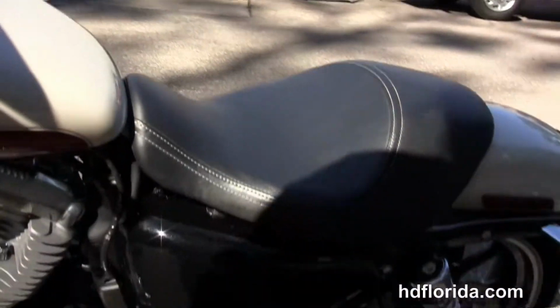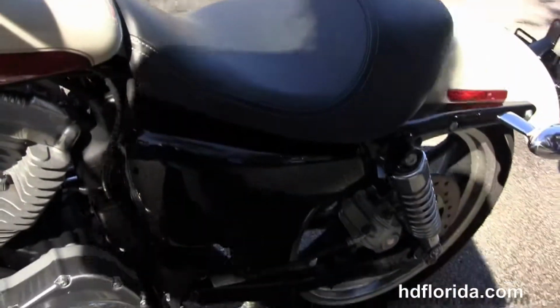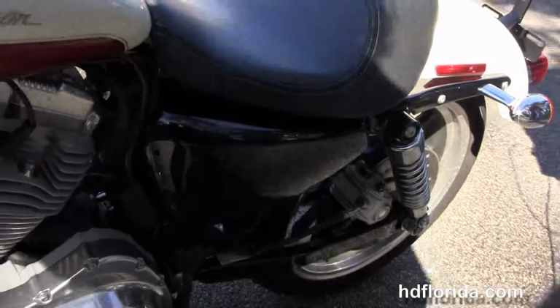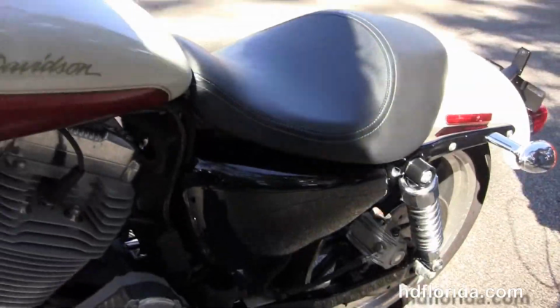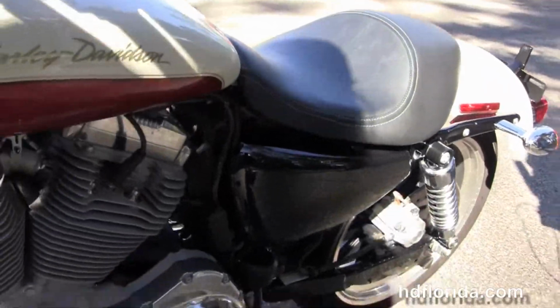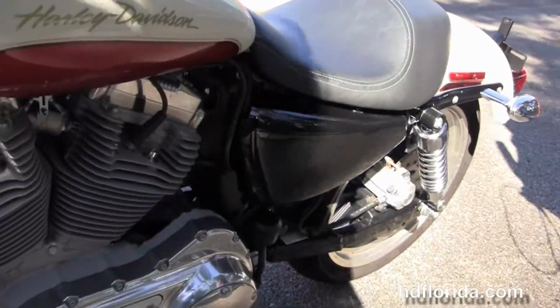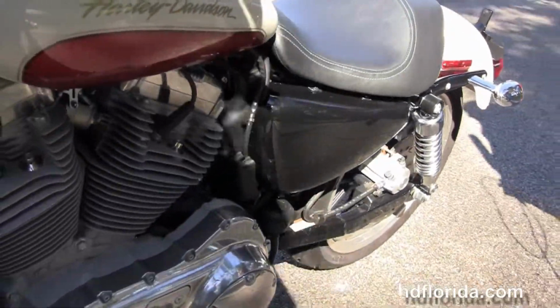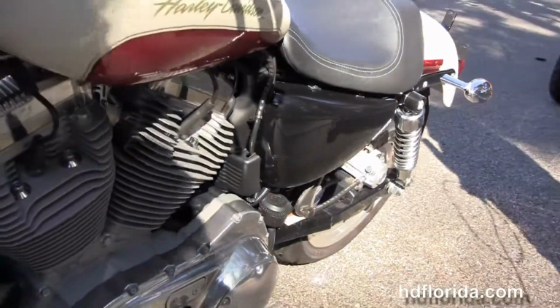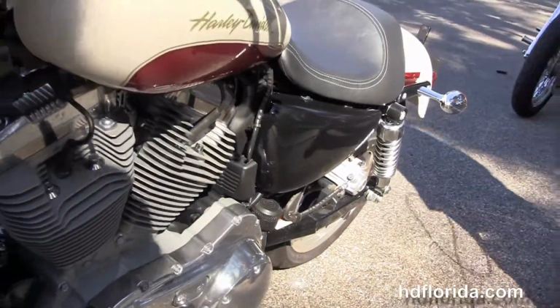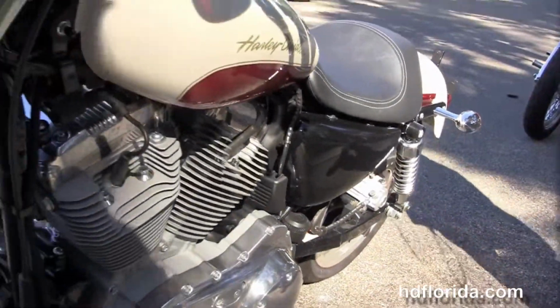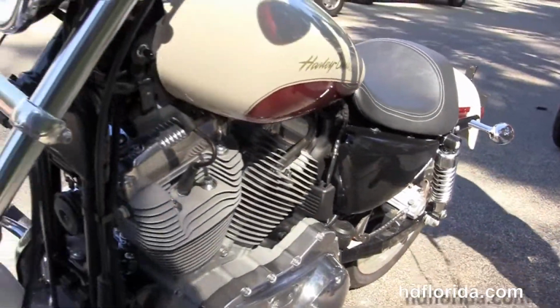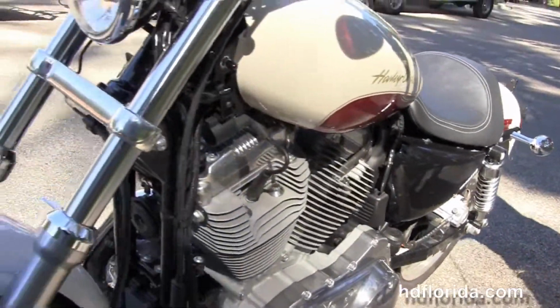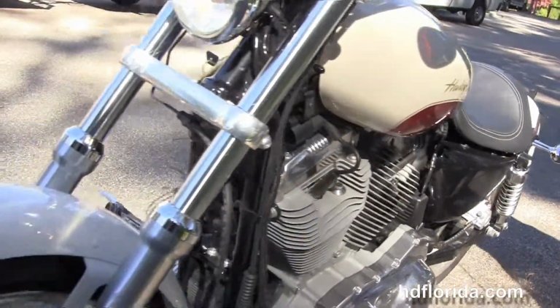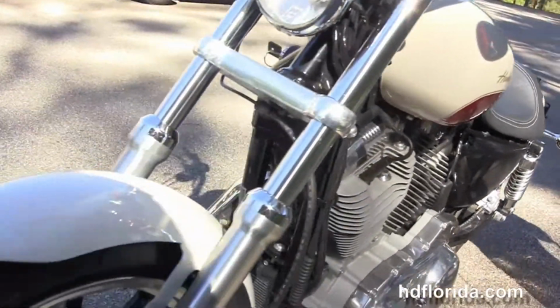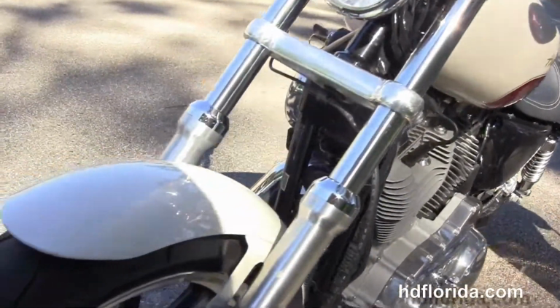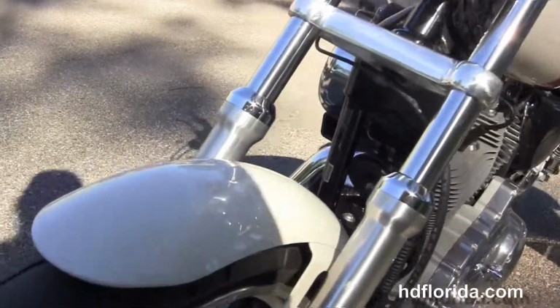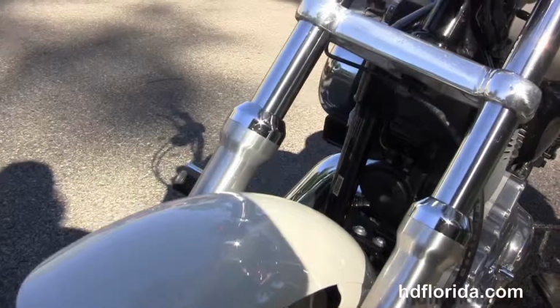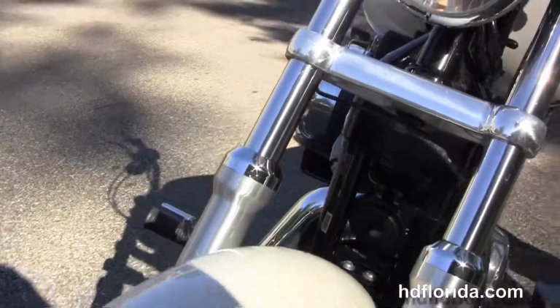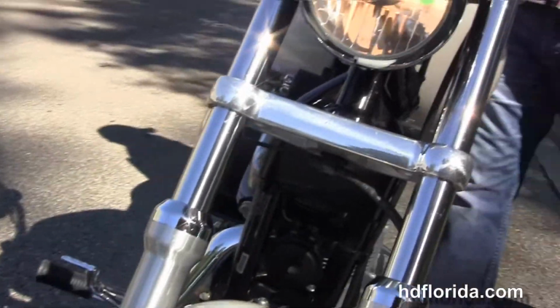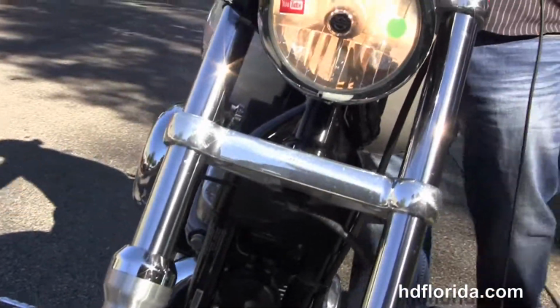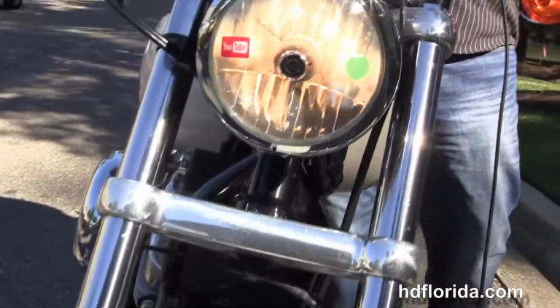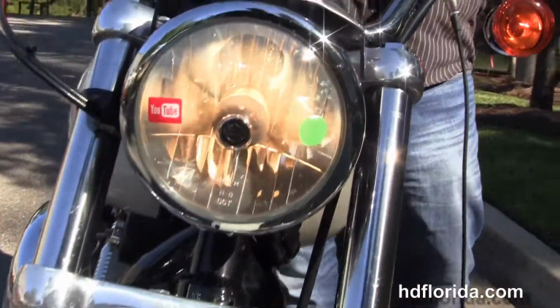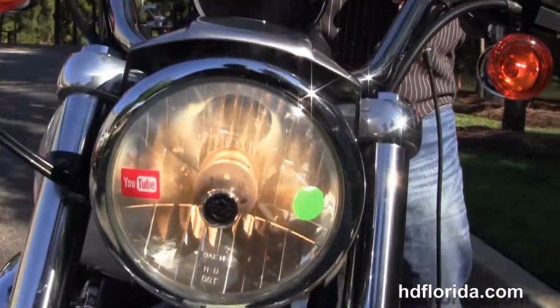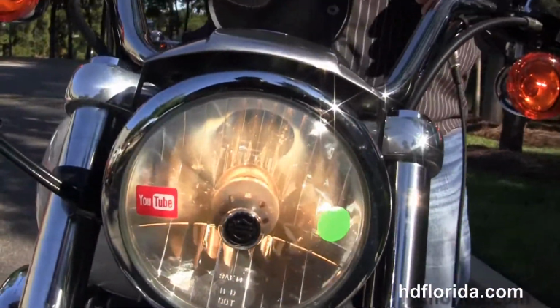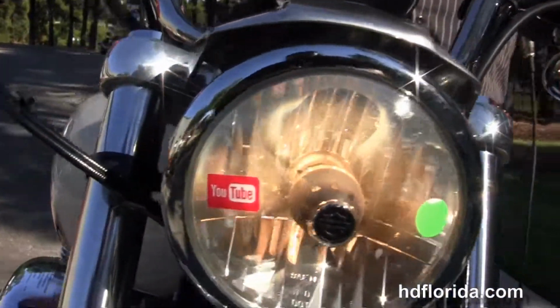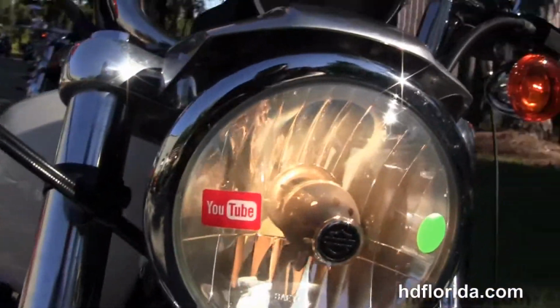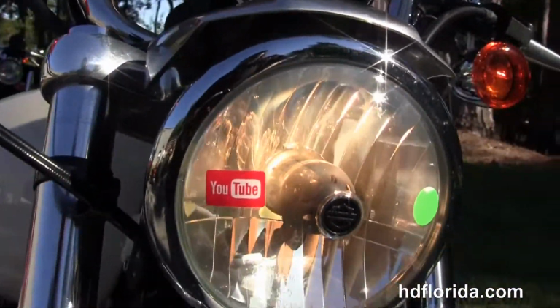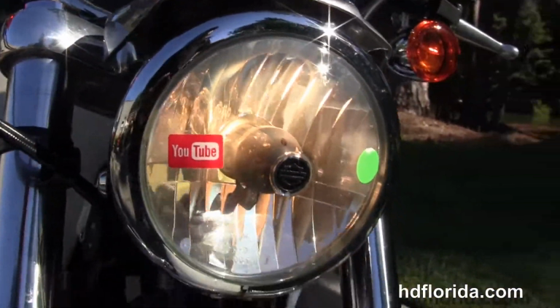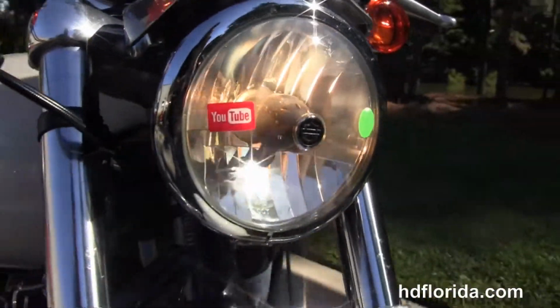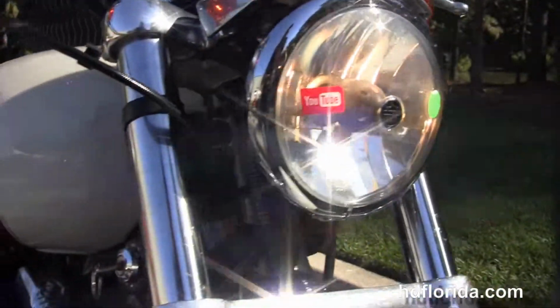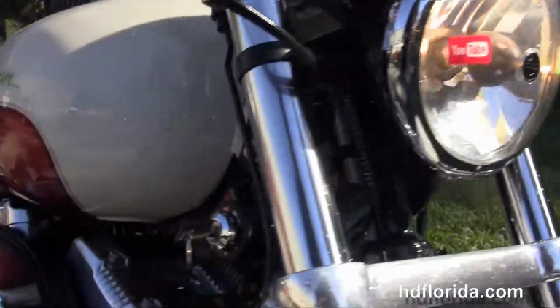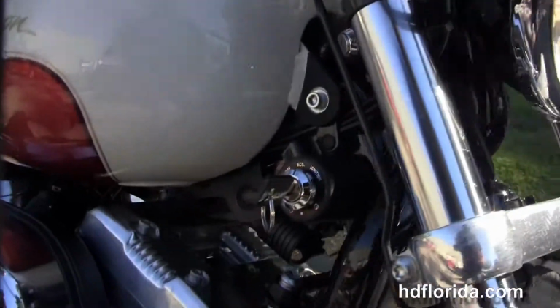Only has 1415 miles on it, in stock and ready for immediate delivery. We finance Harley-Davidsons up to 72 months and be sure to ask about our Fly and Ride program.